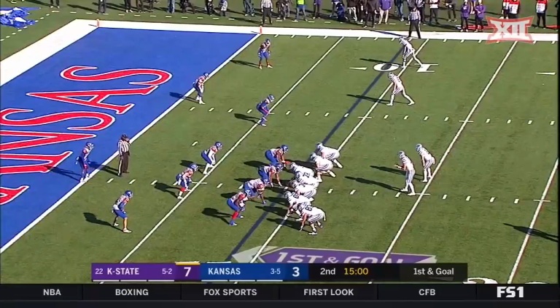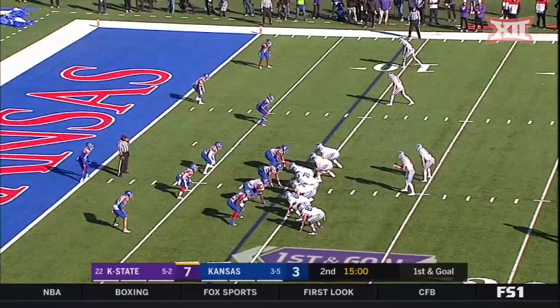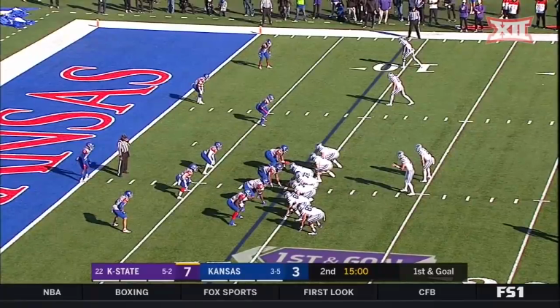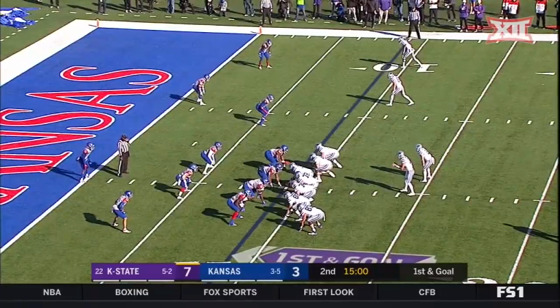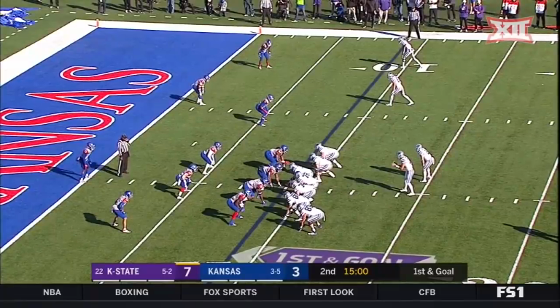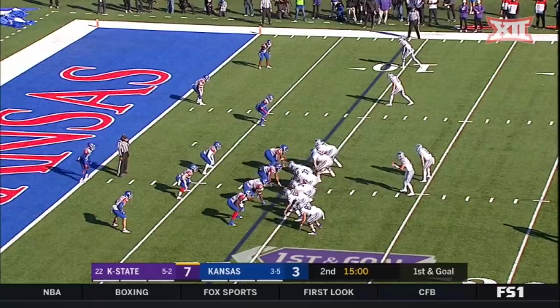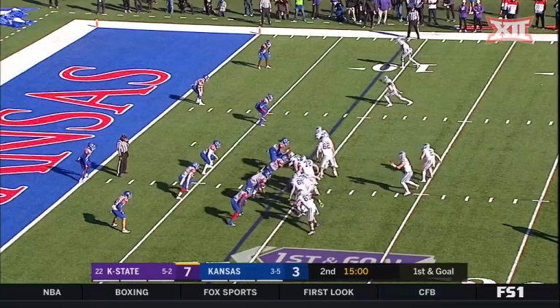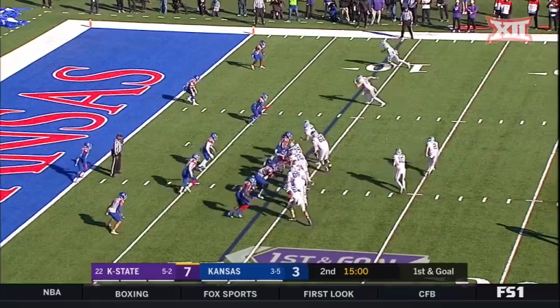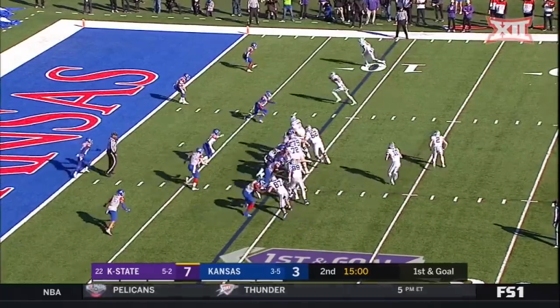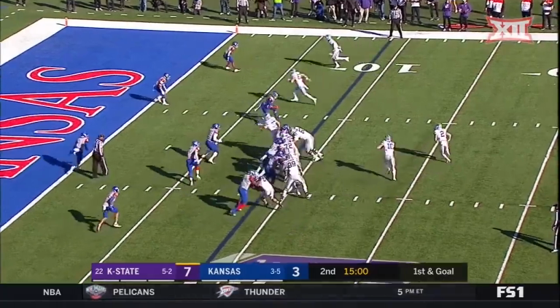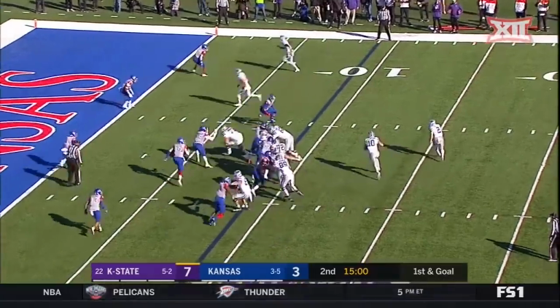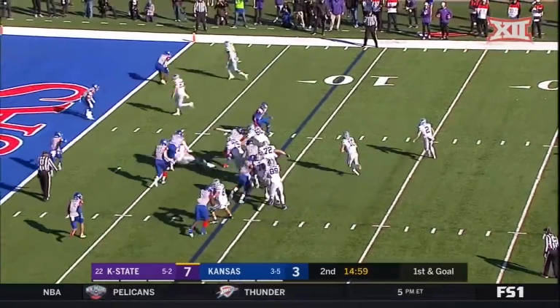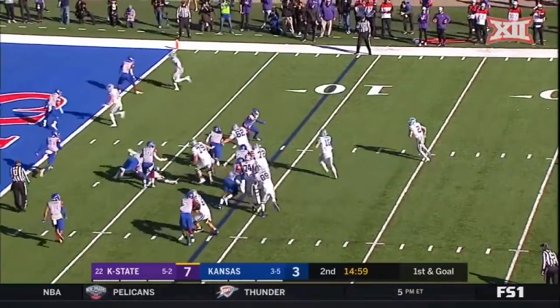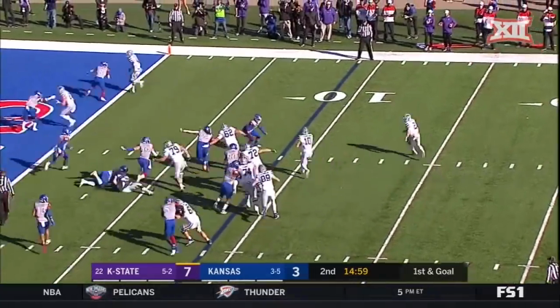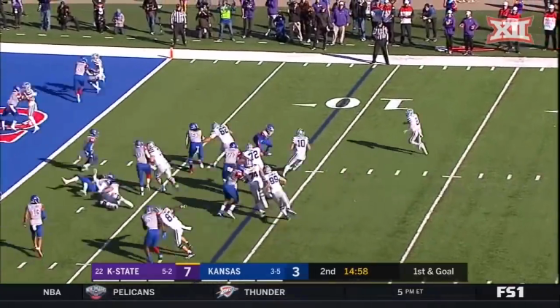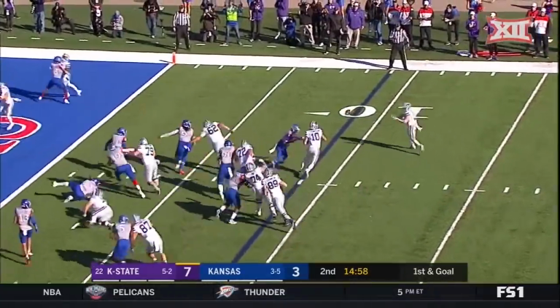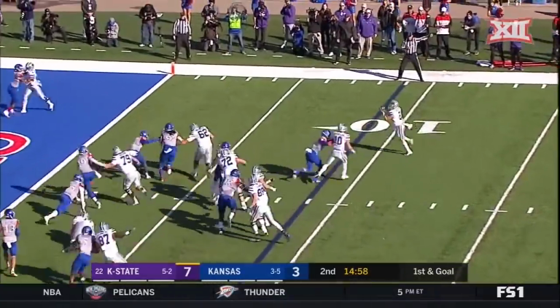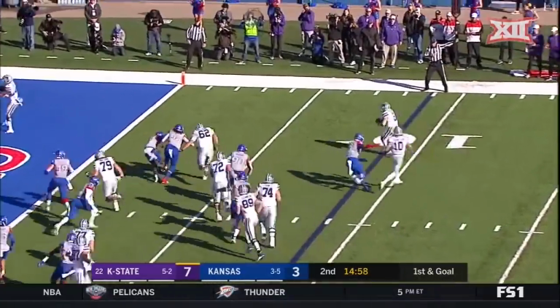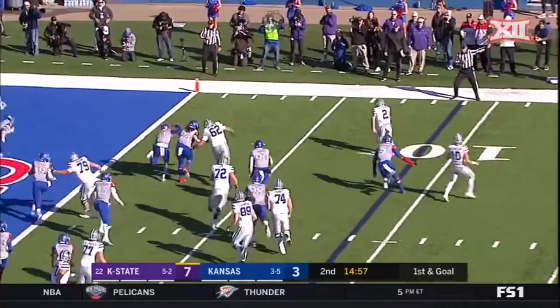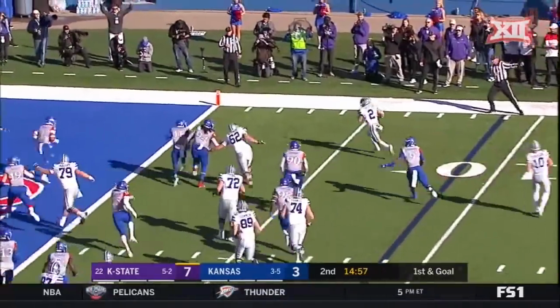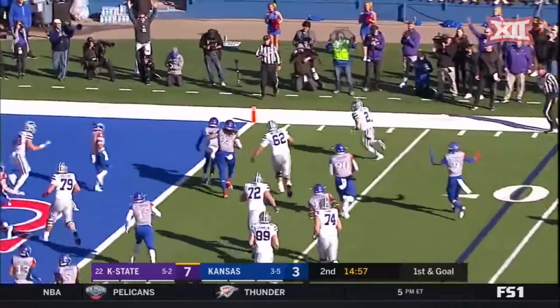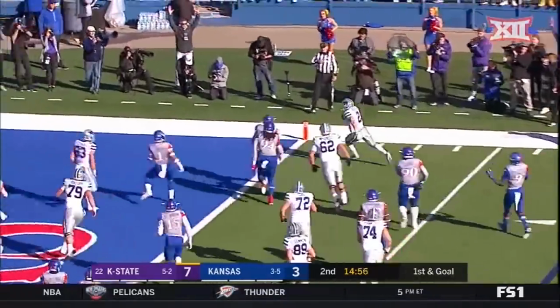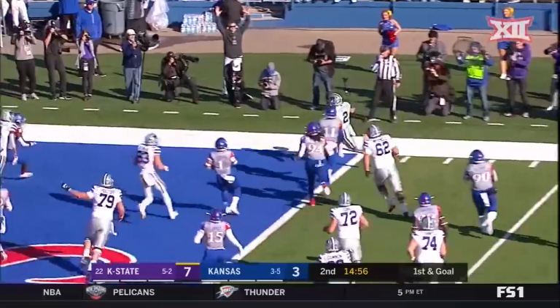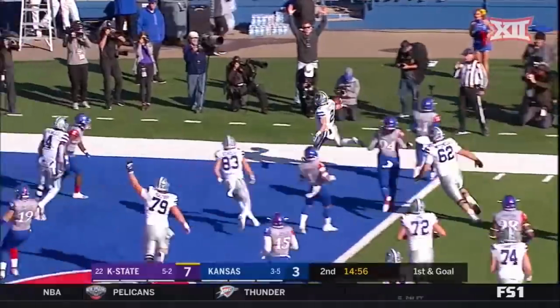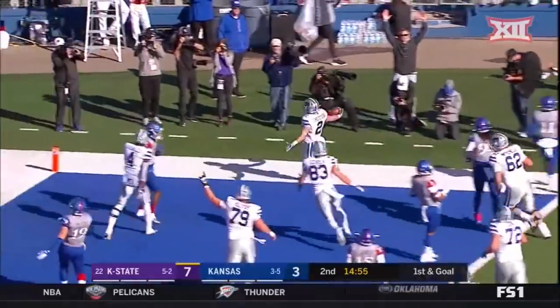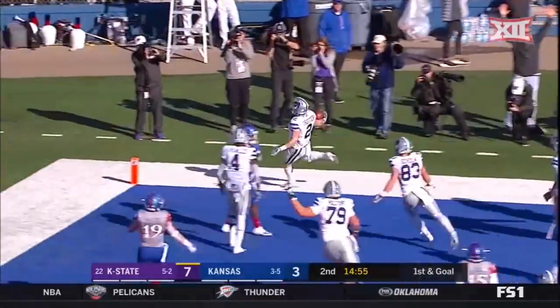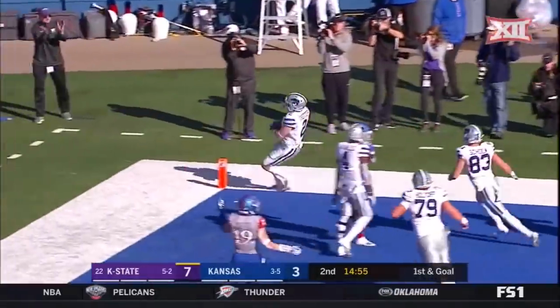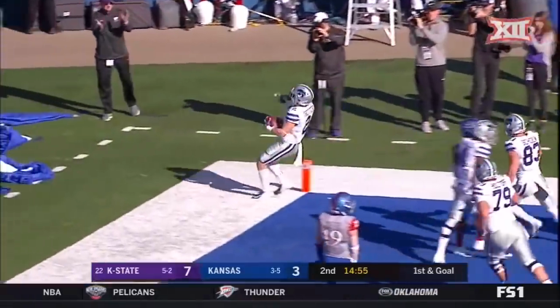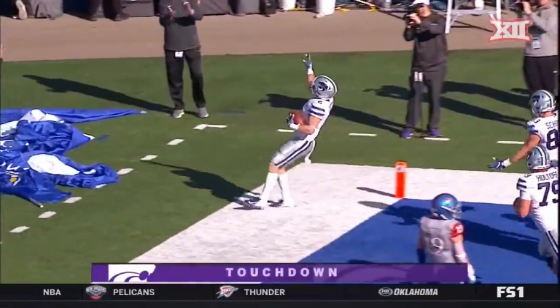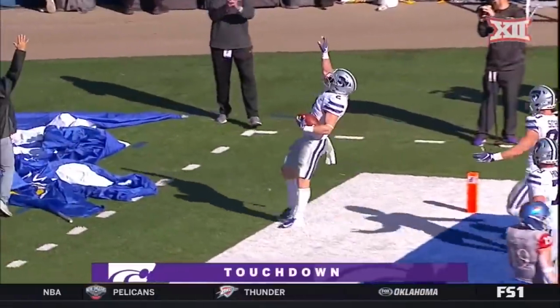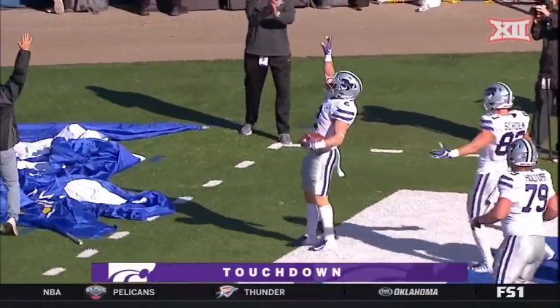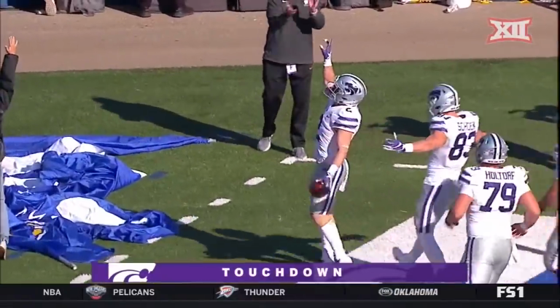From the nine, here's the option again. This time a pitch — Trotter. End zone. Touchdown. Nine yards, Kansas State.